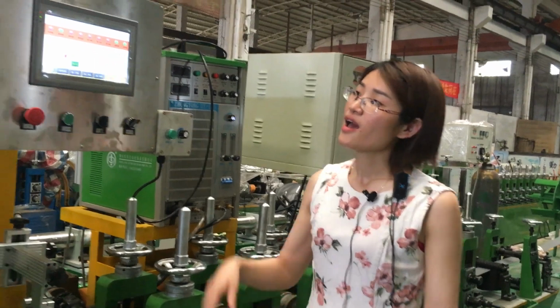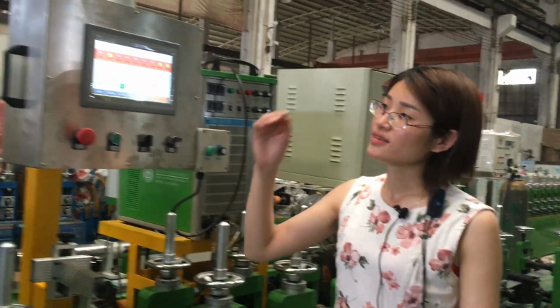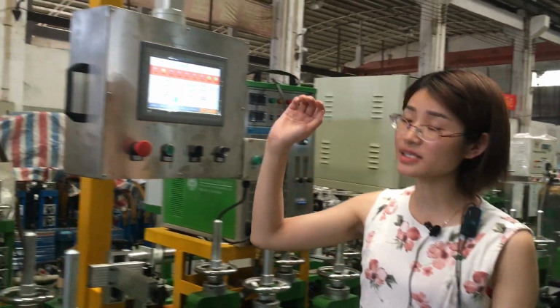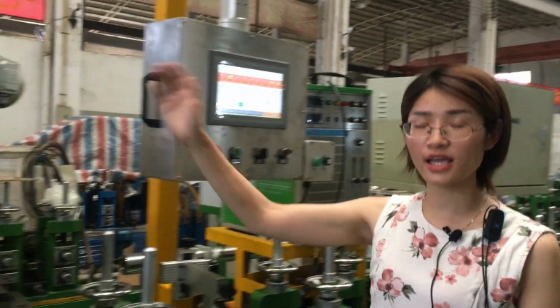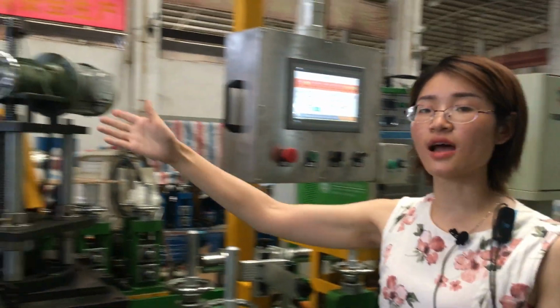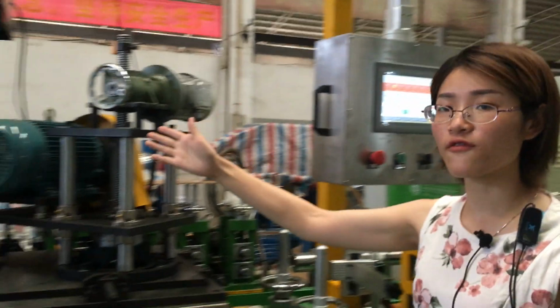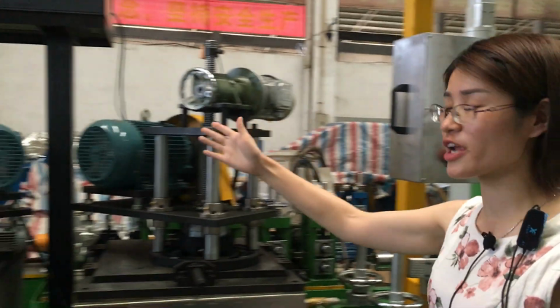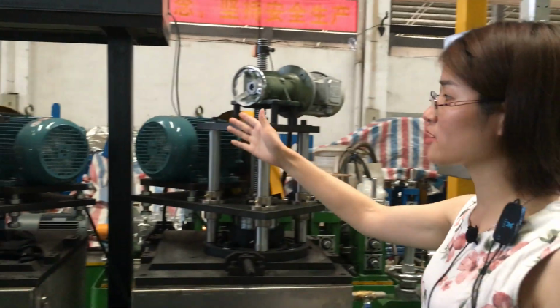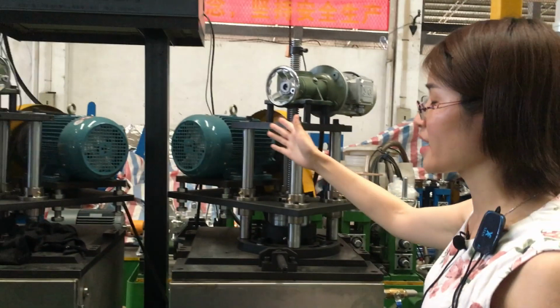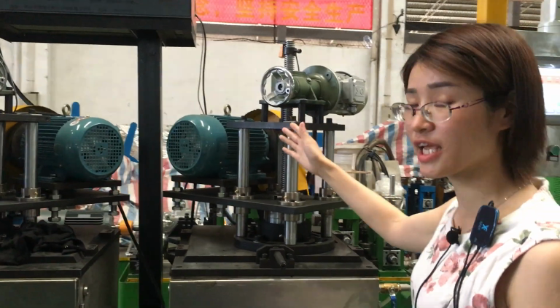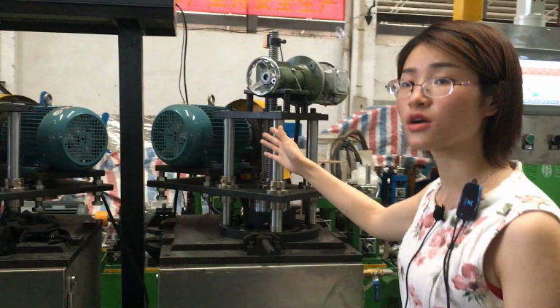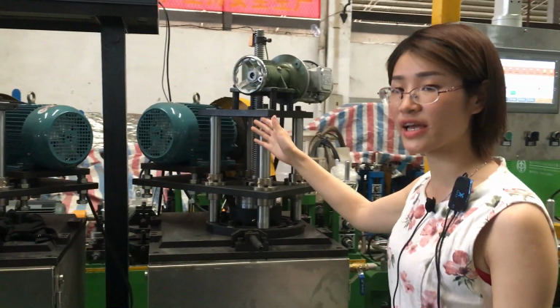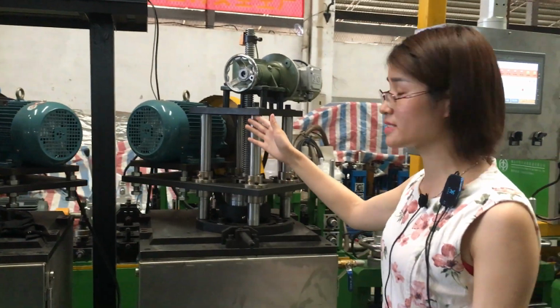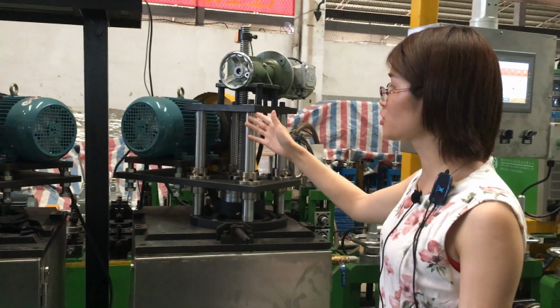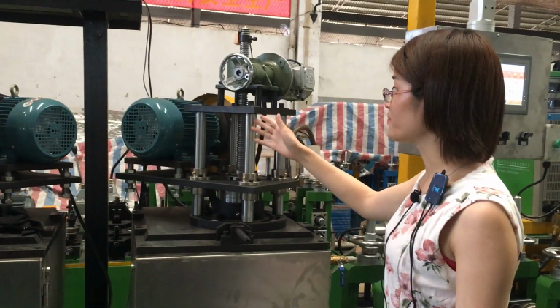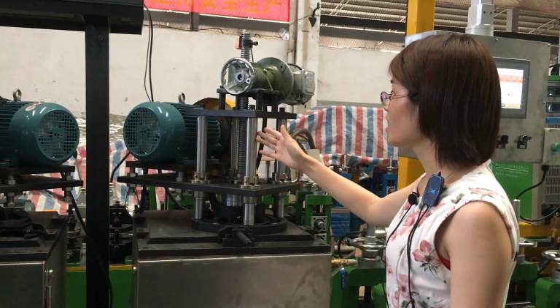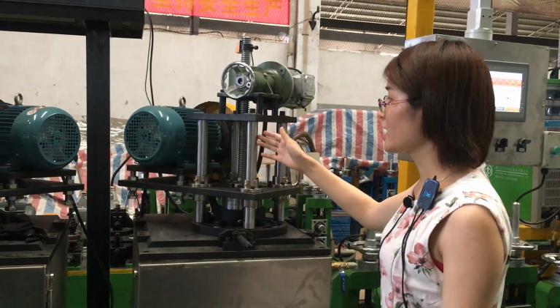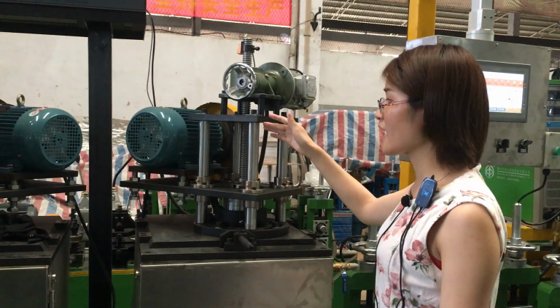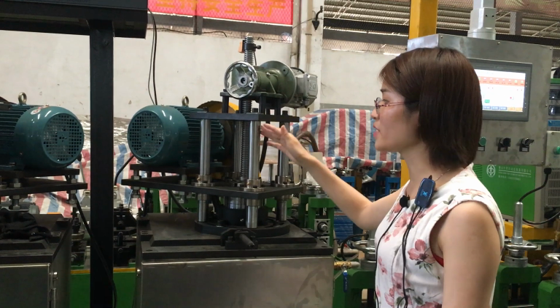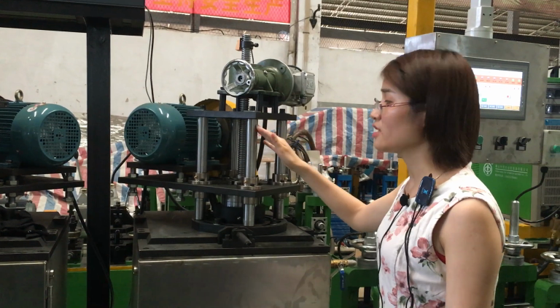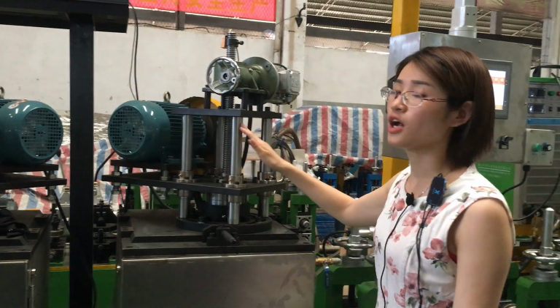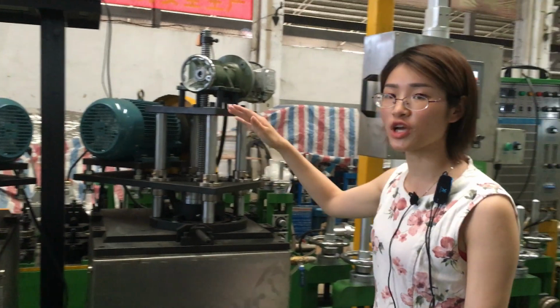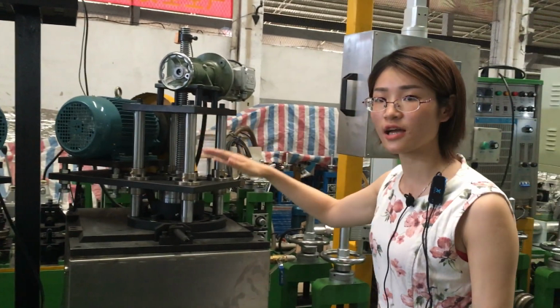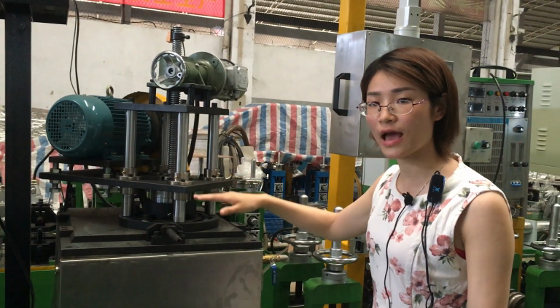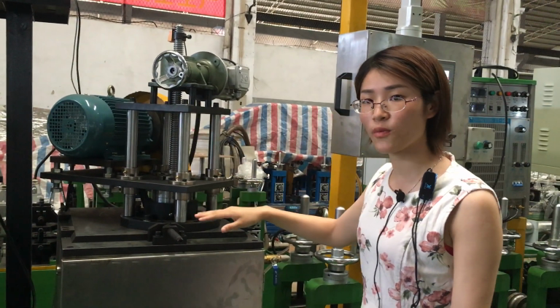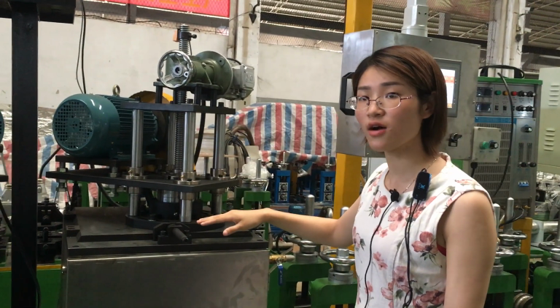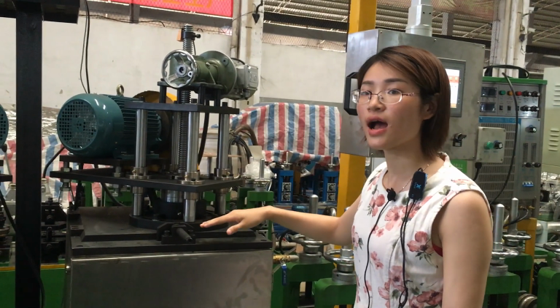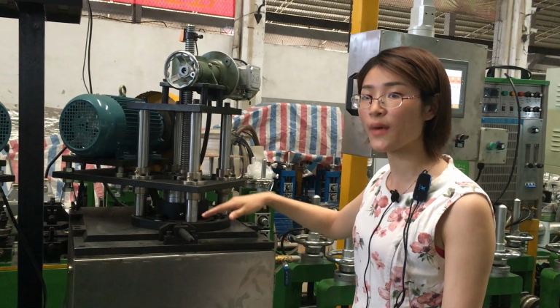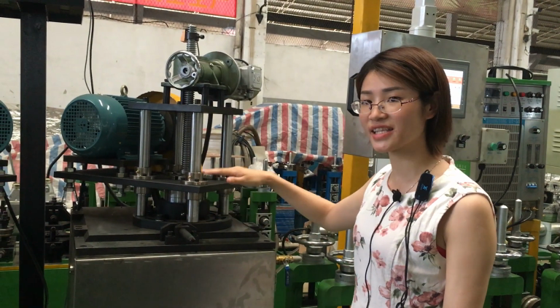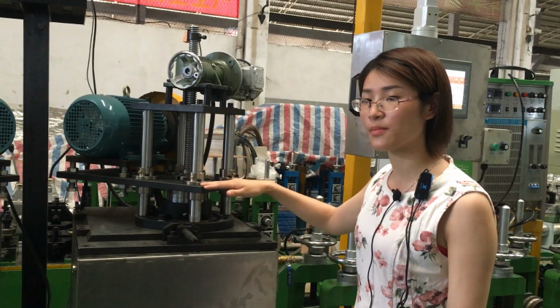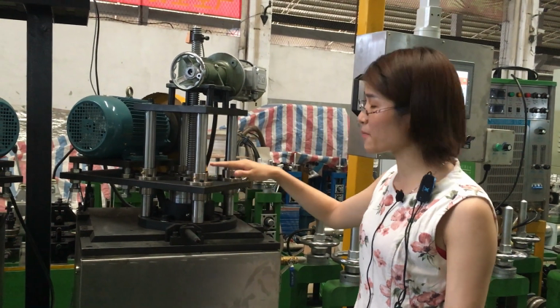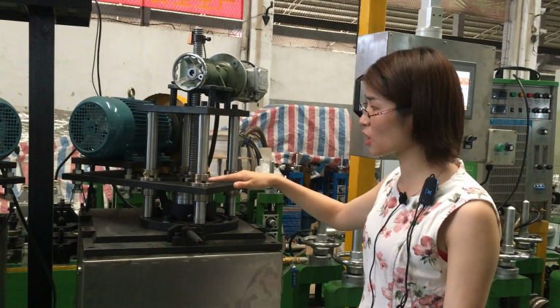This is our fully automatic grinding section. It can be adjusted flat, moving up and down by motor.